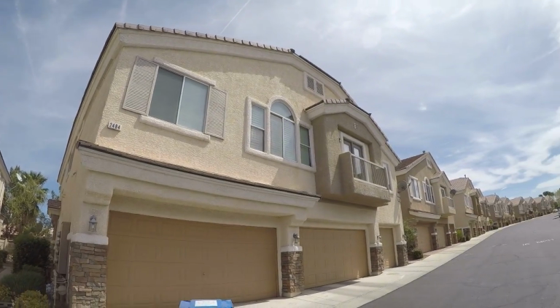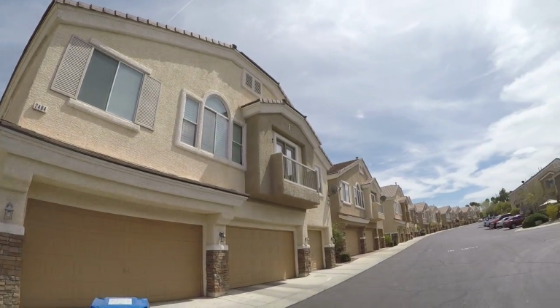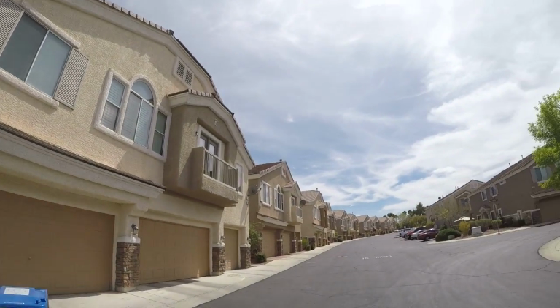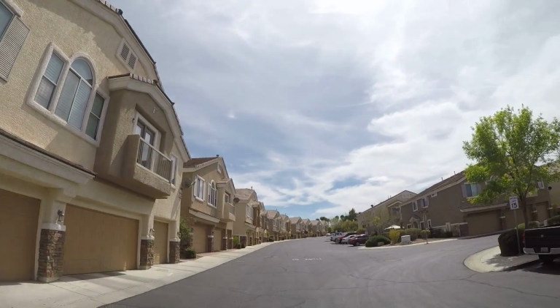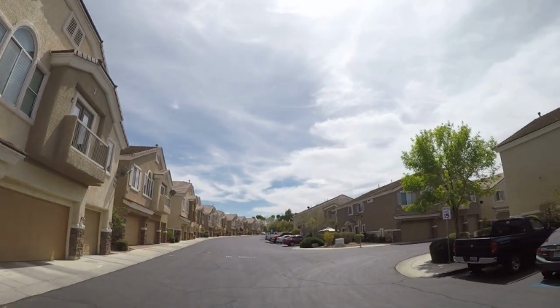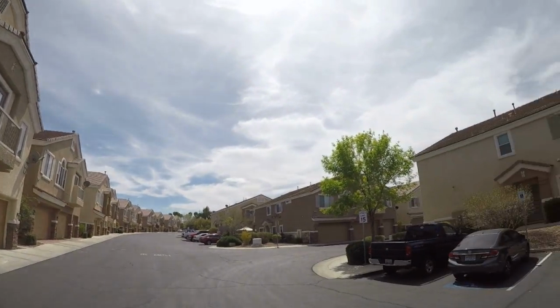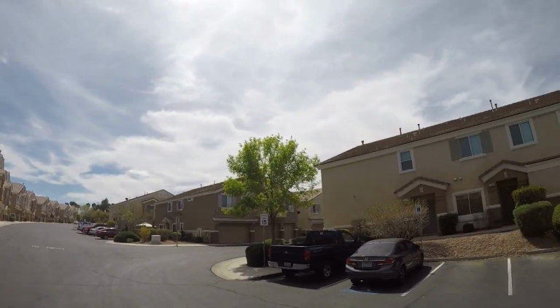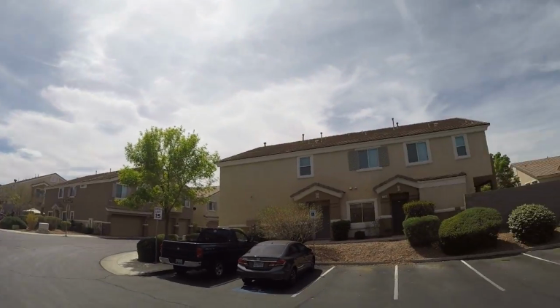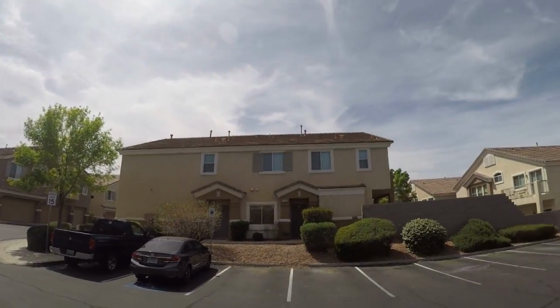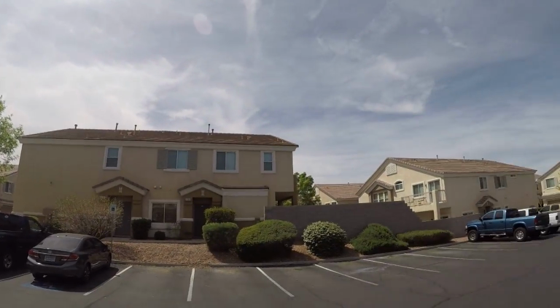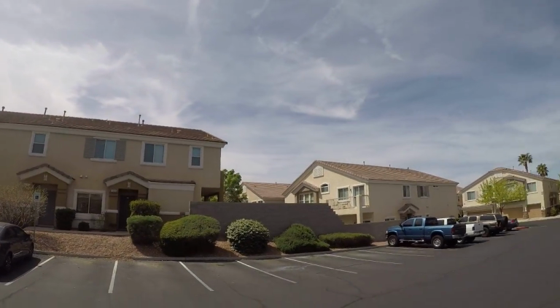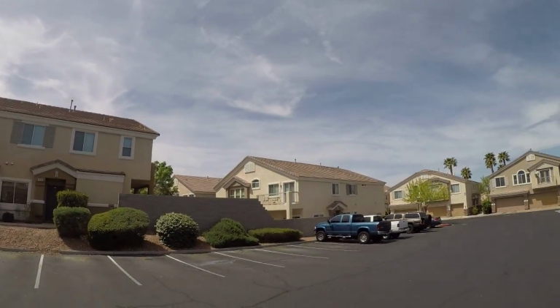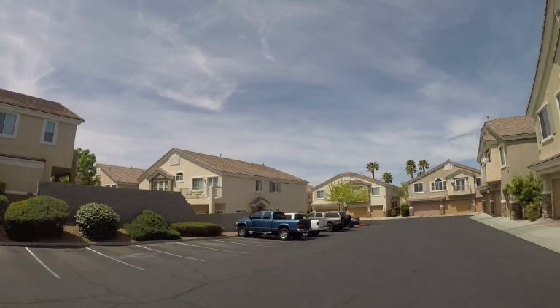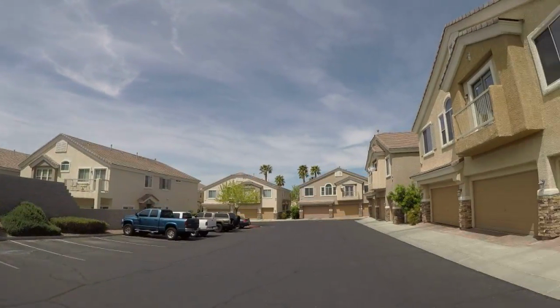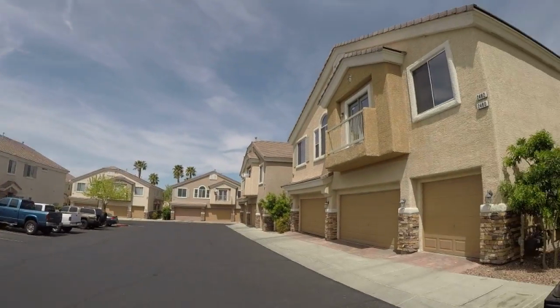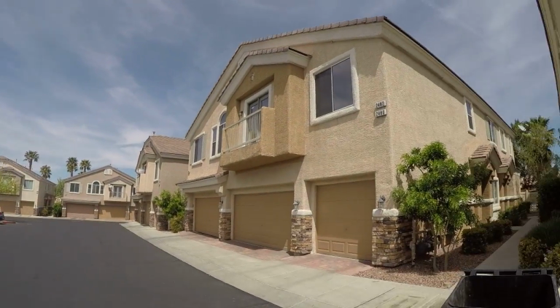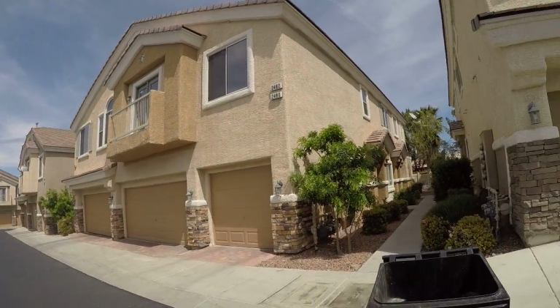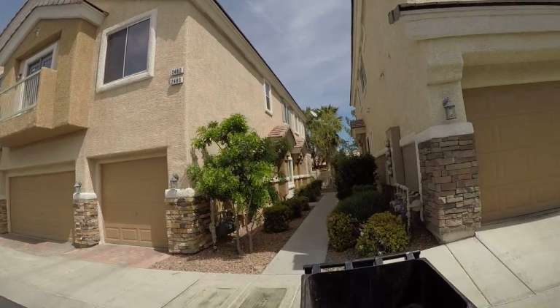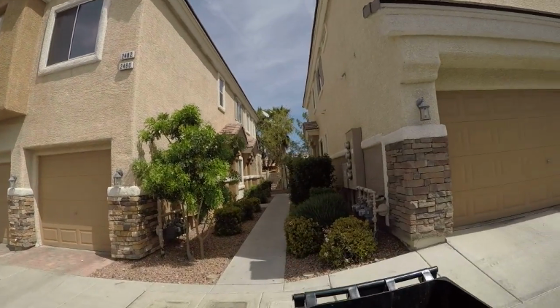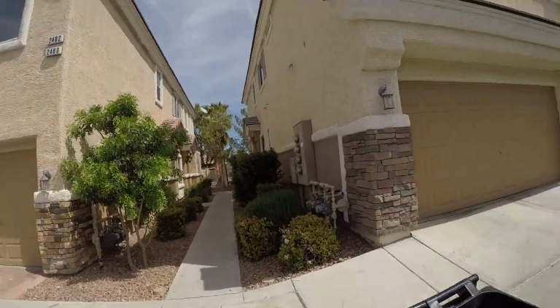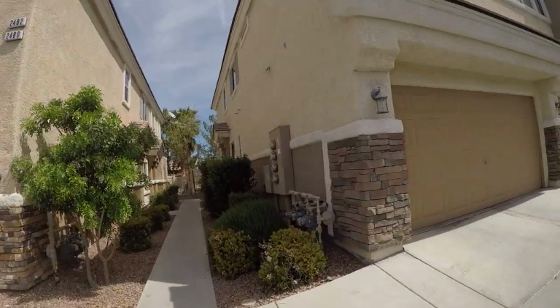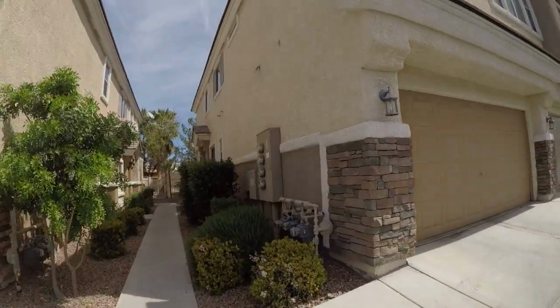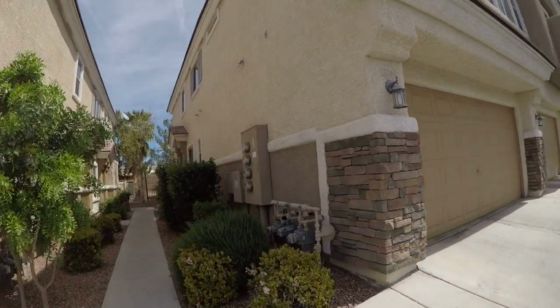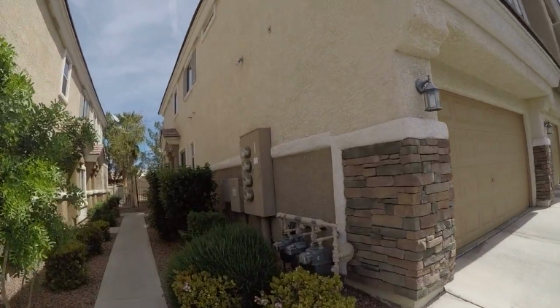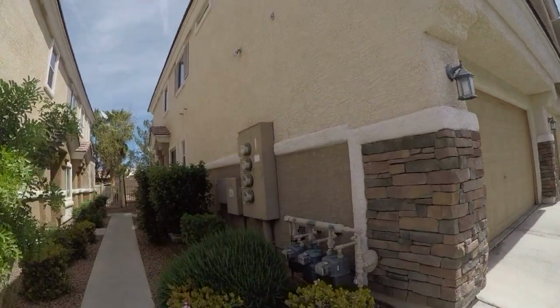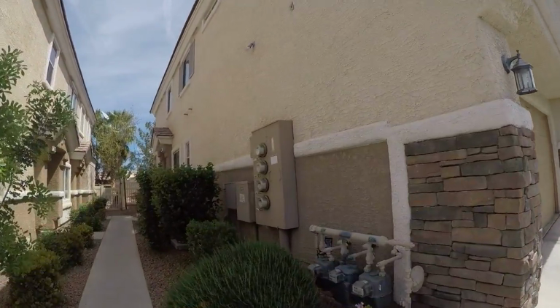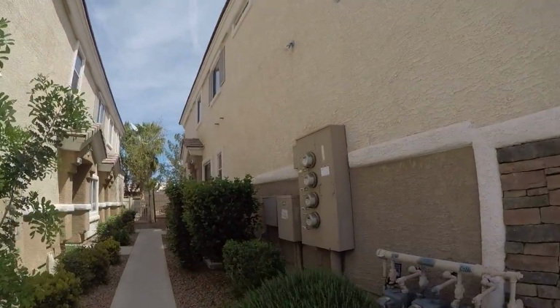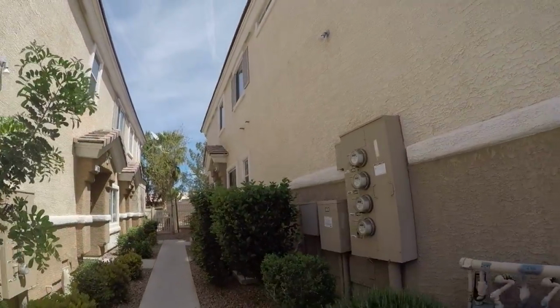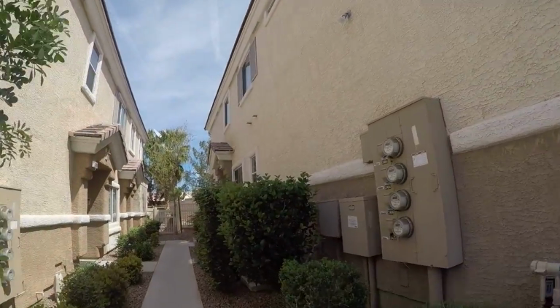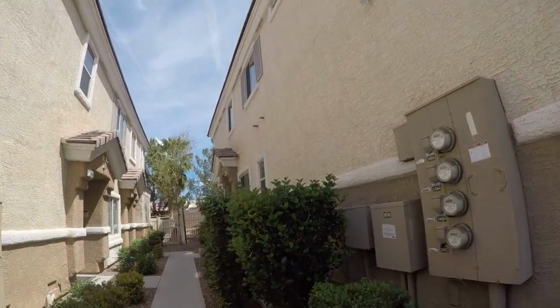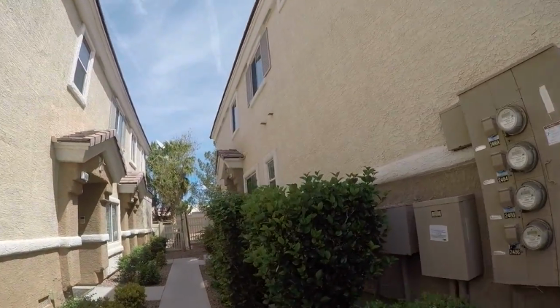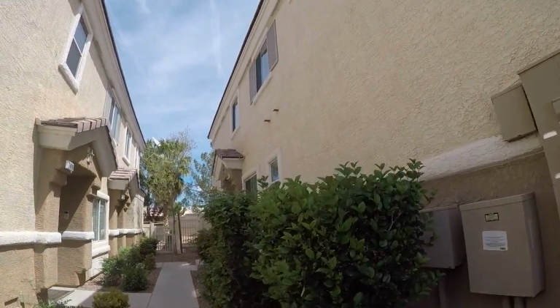2484 Crafty Clint. This is a great town home because it has a two-car garage and a yard.